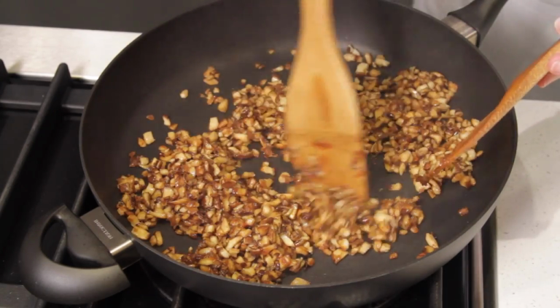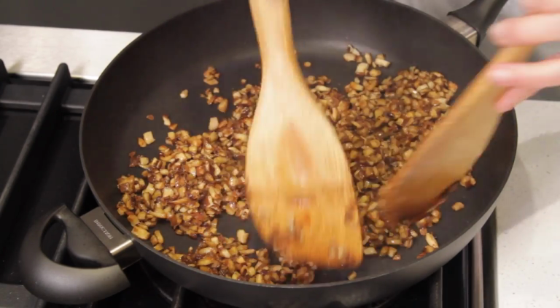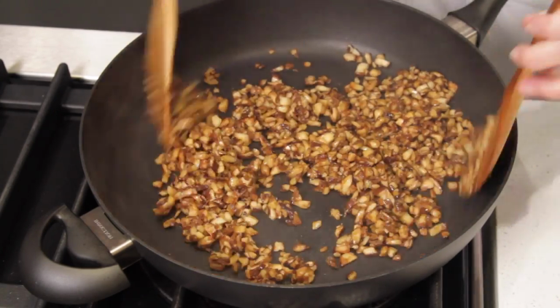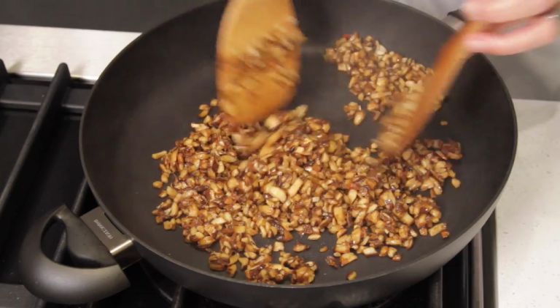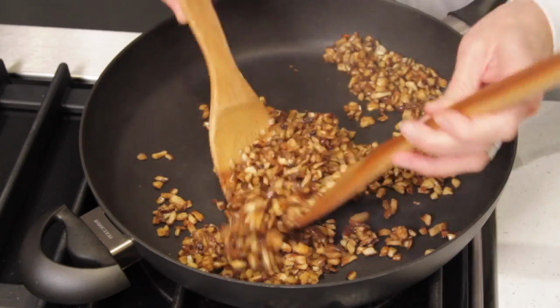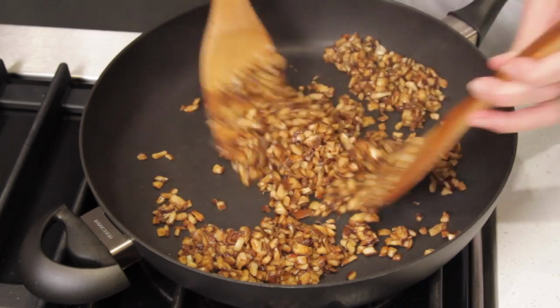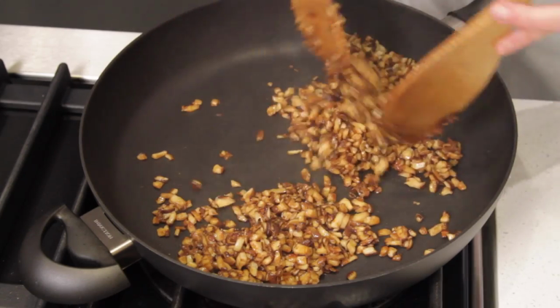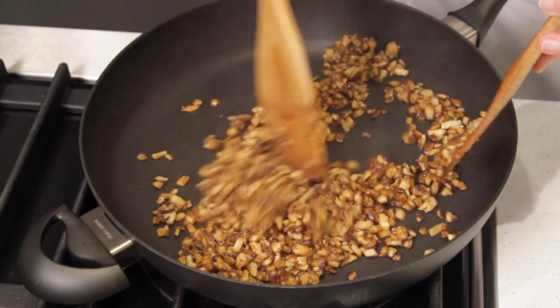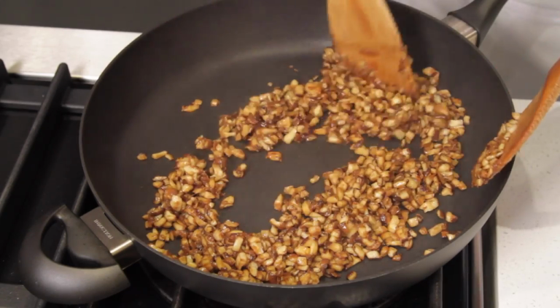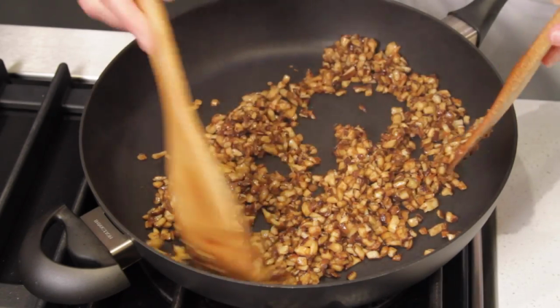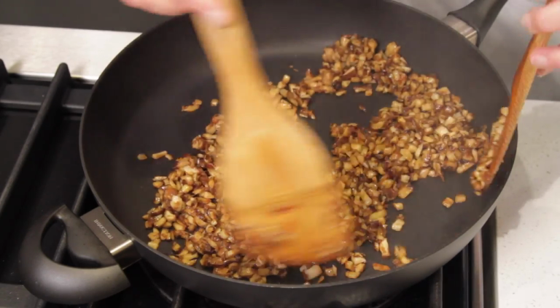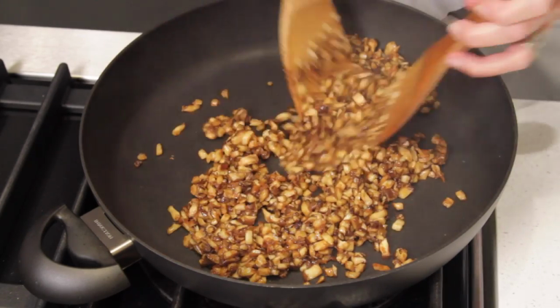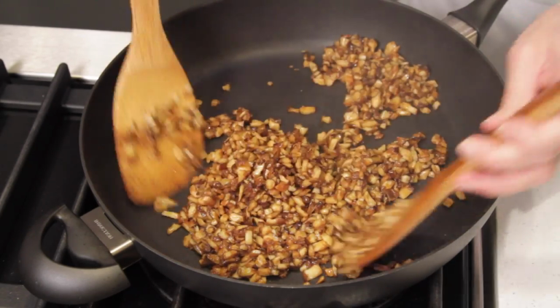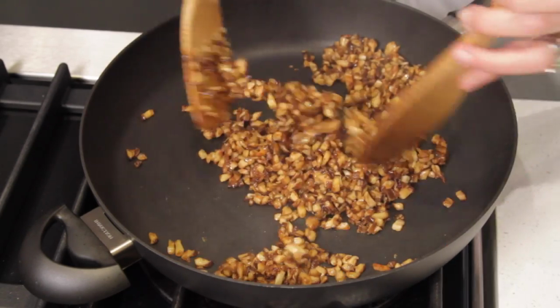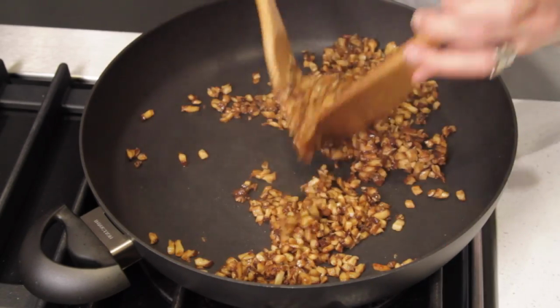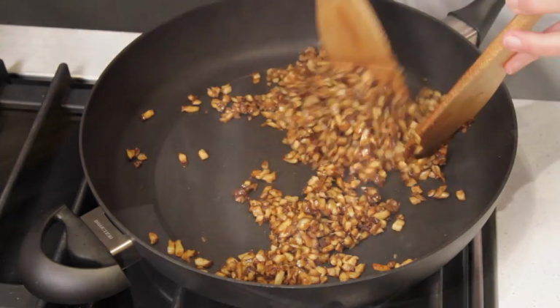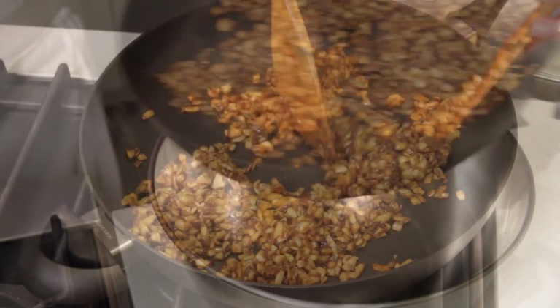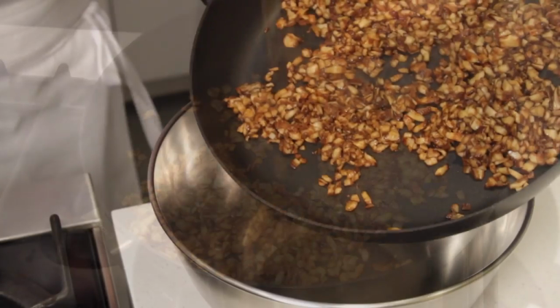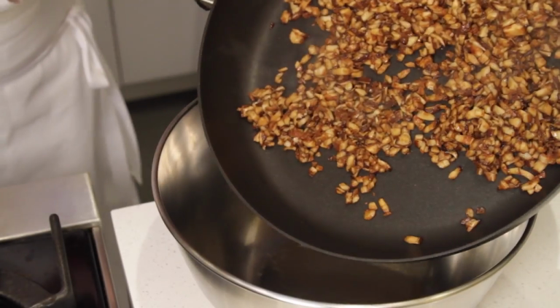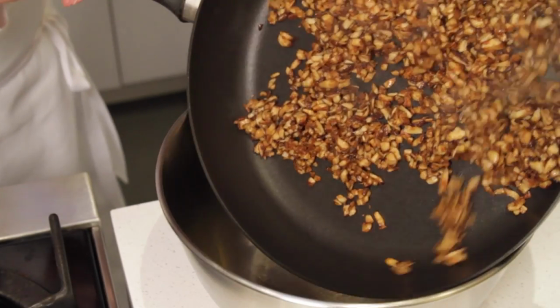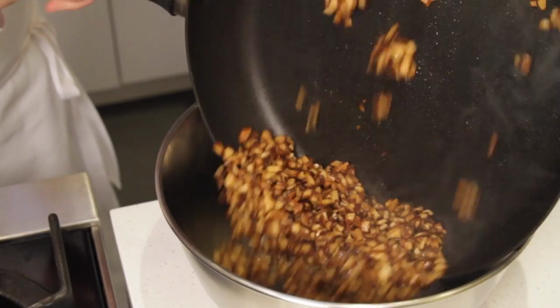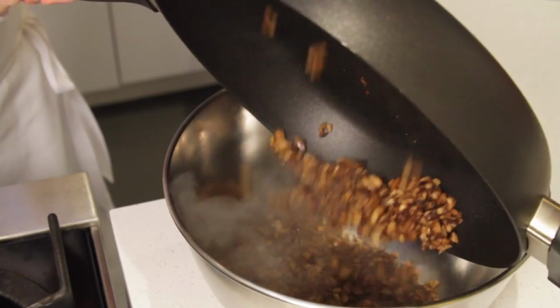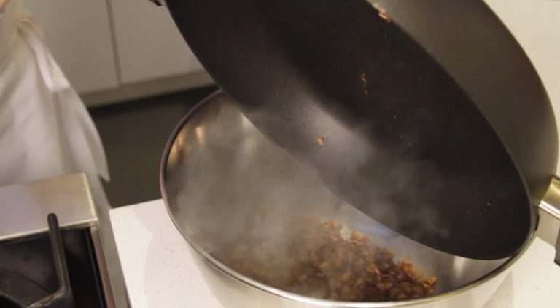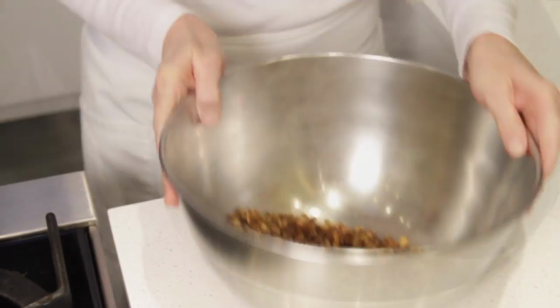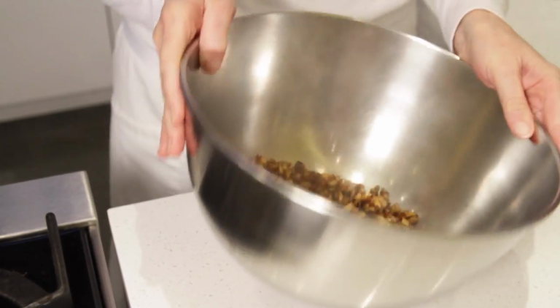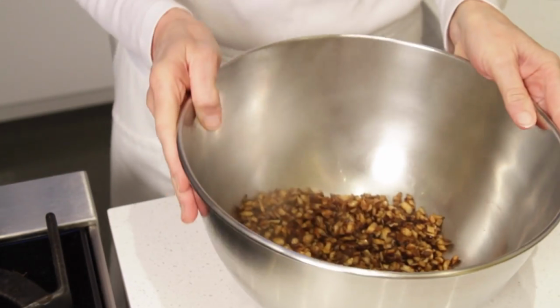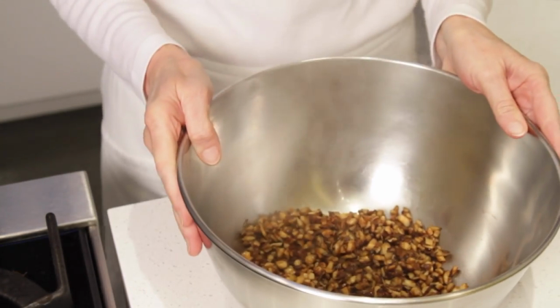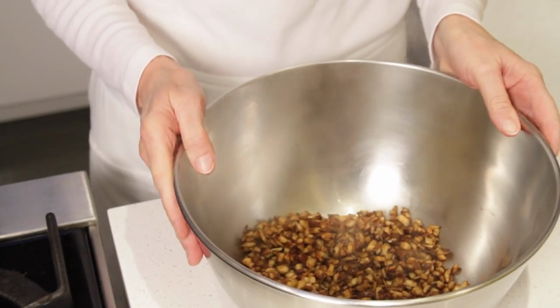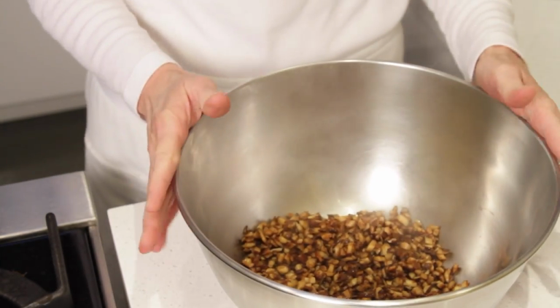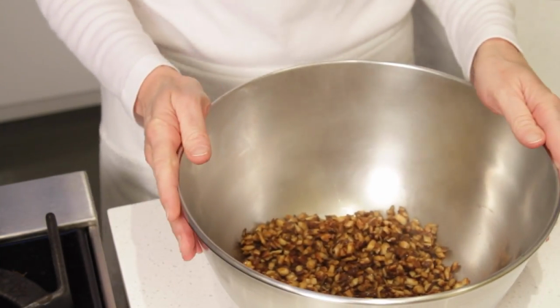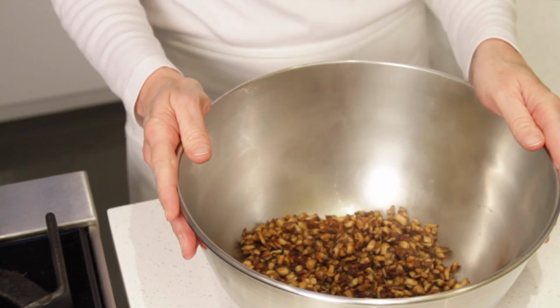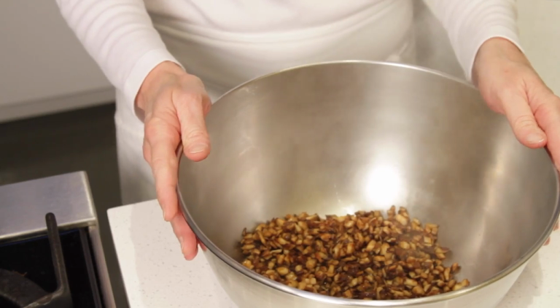You're only going to cook this for about 15 seconds. Transfer to a large bowl. We're going to let the mushrooms cool until they're warm to the touch.